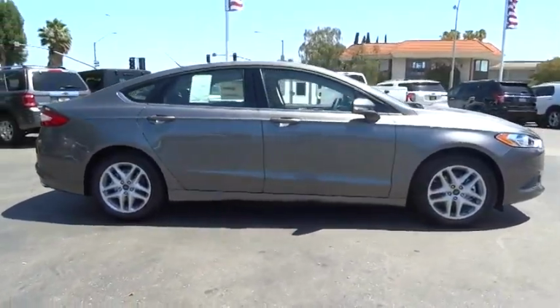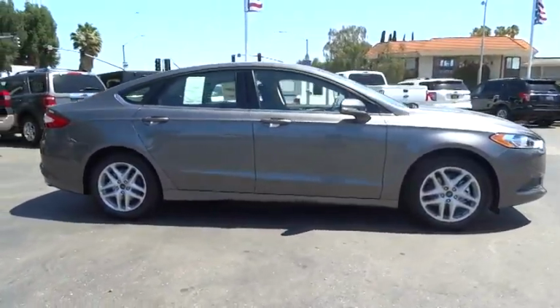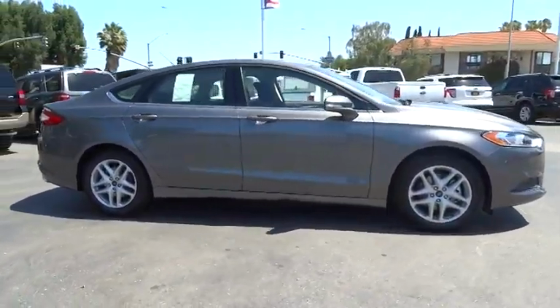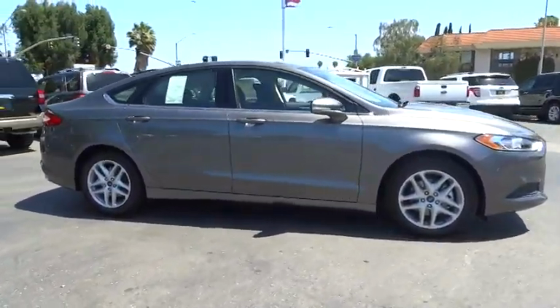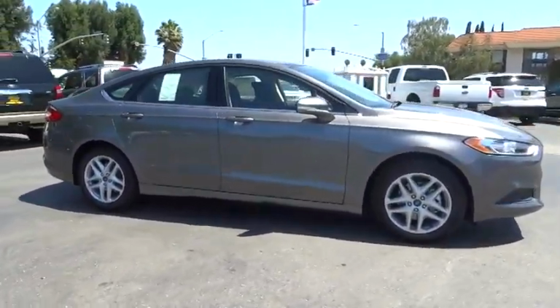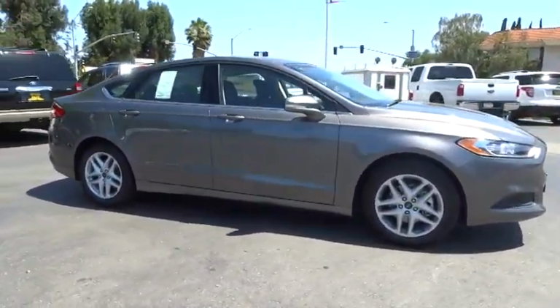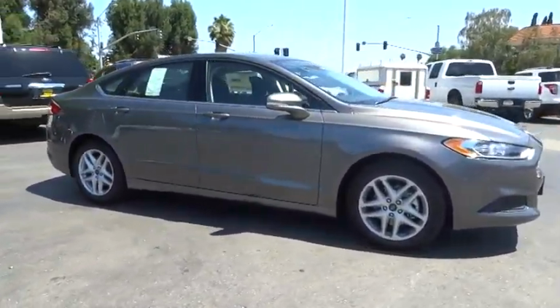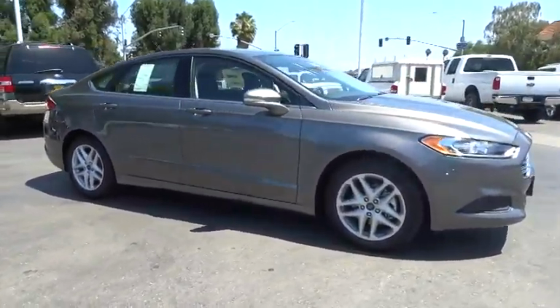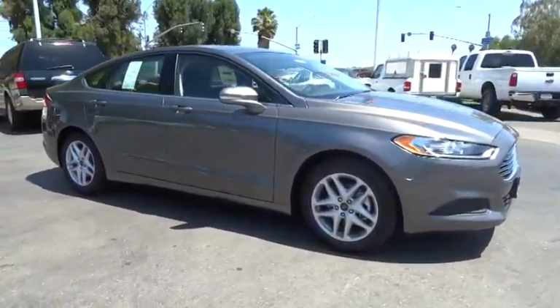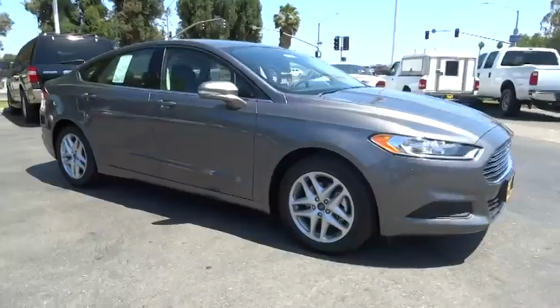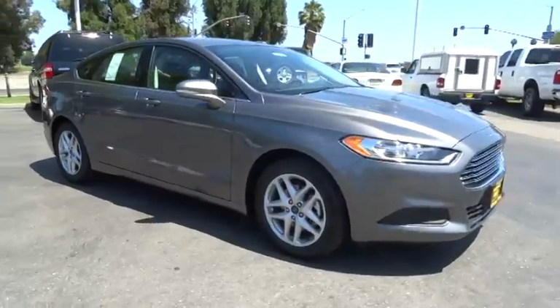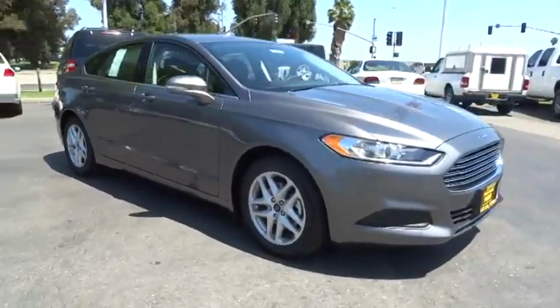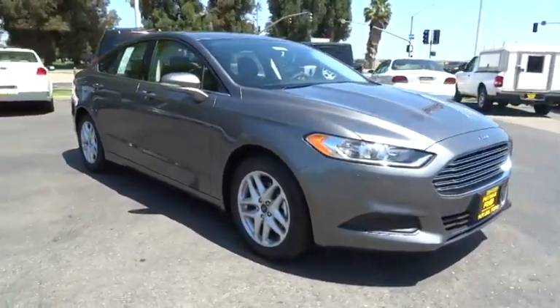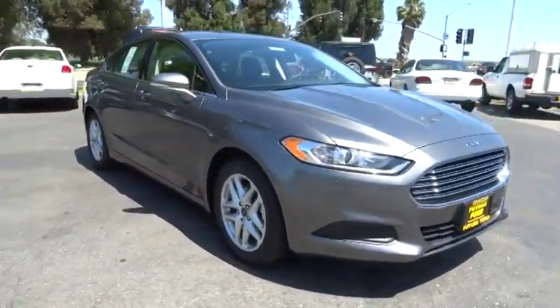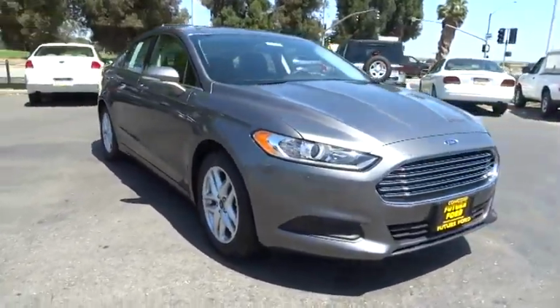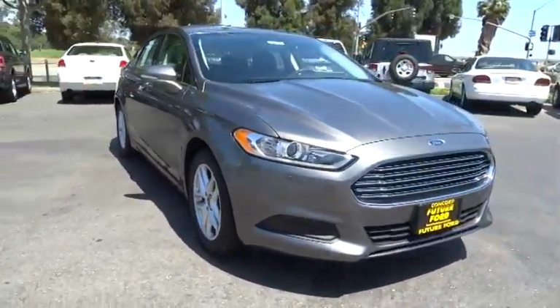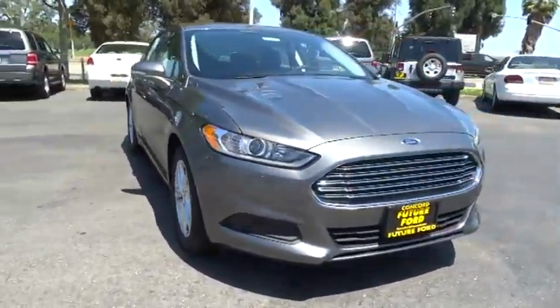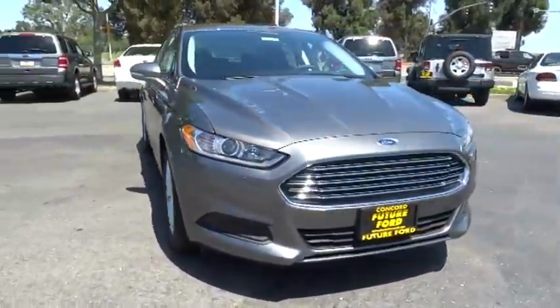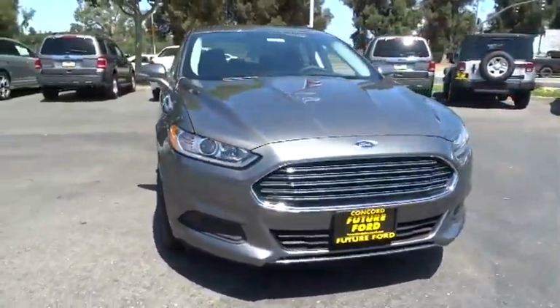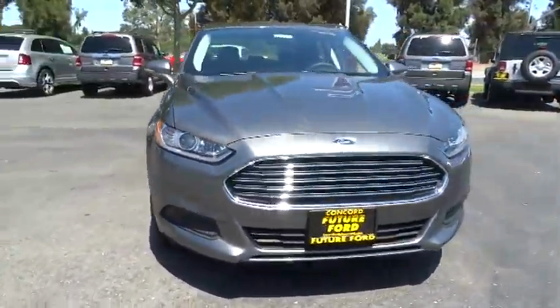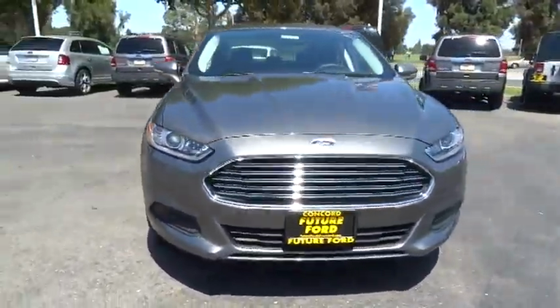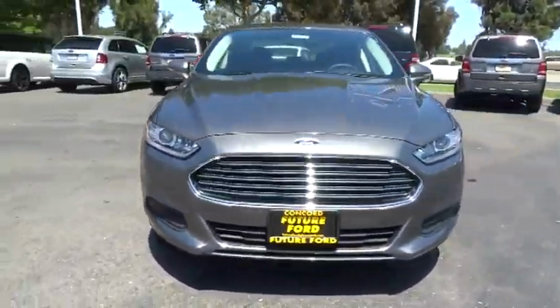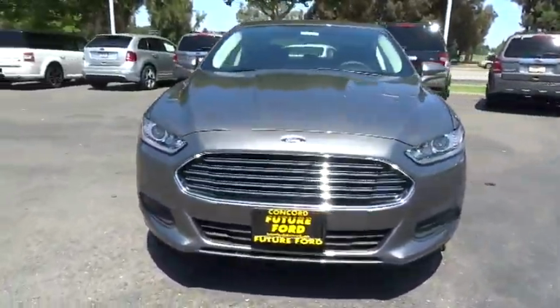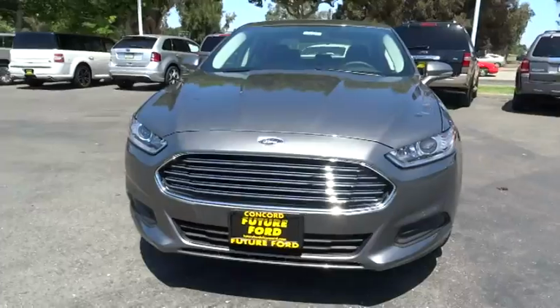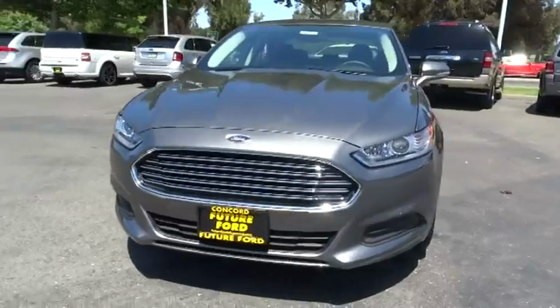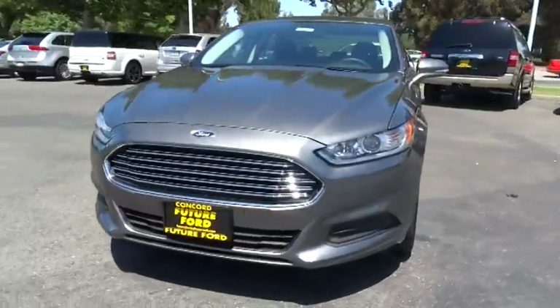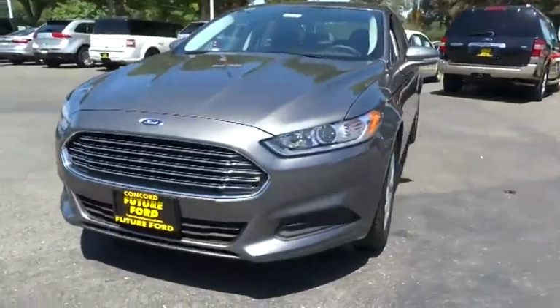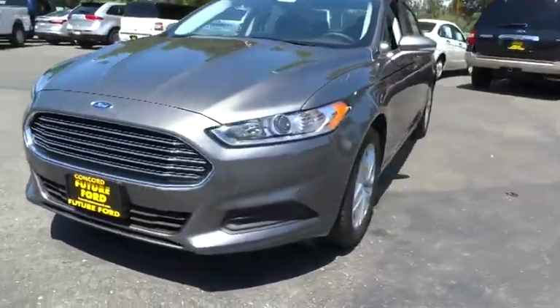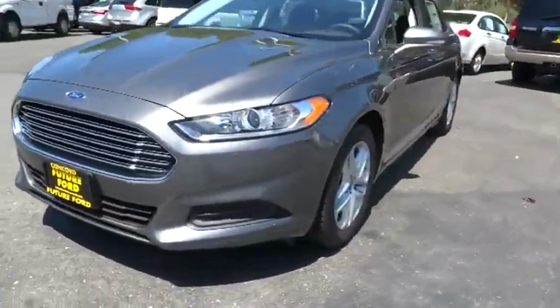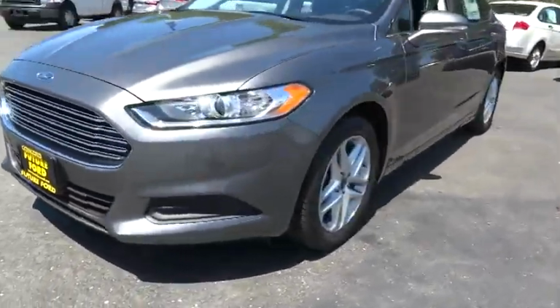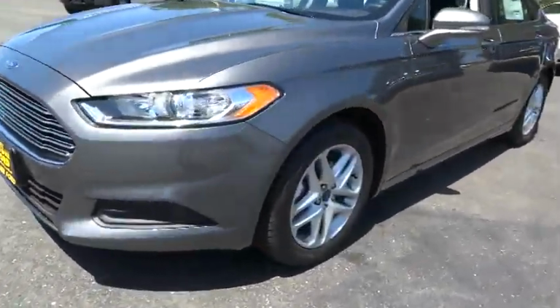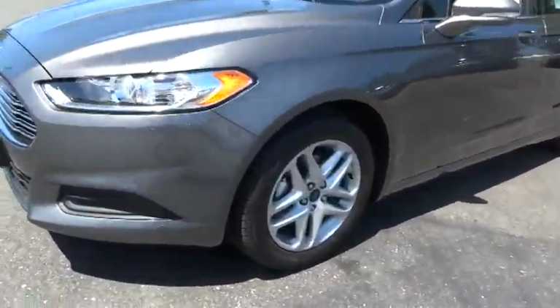Driver airbag, cruise control, floor mats, keyless entry, four-wheel disc brakes, aluminum wheels, AM FM stereo radio, FWD, and rear defrost.